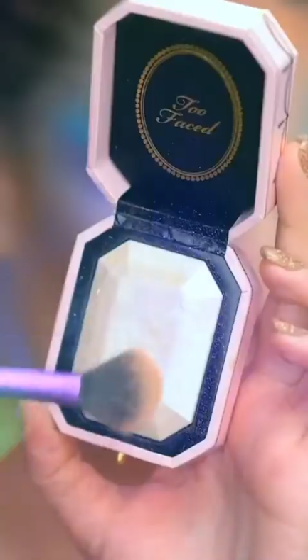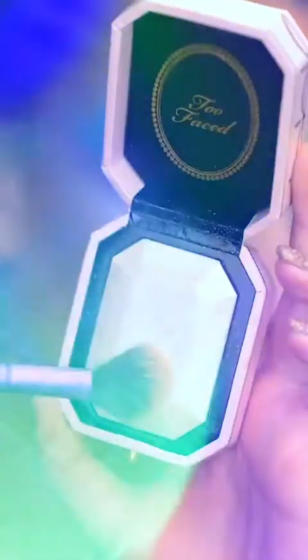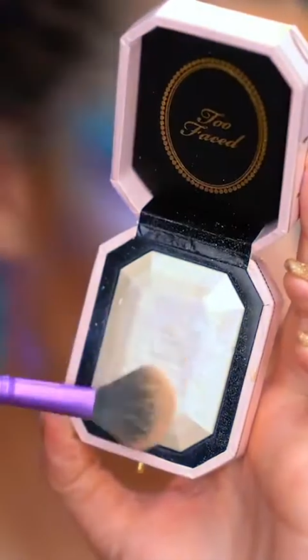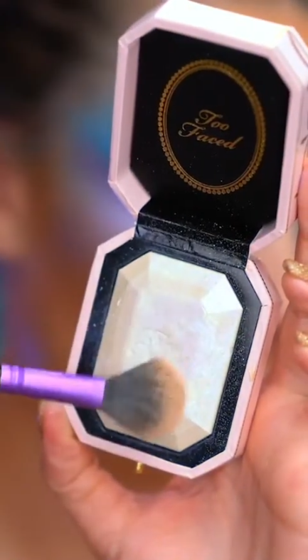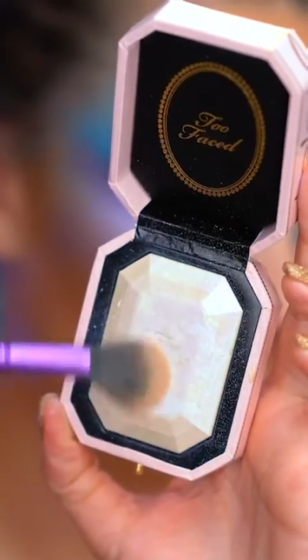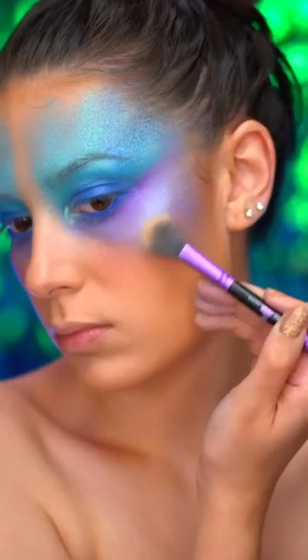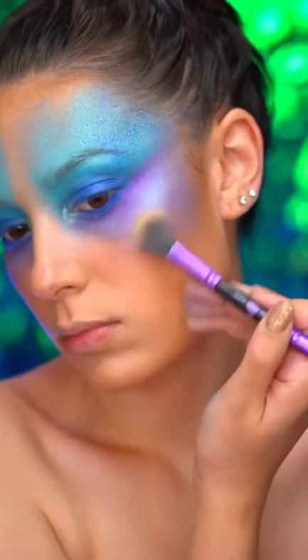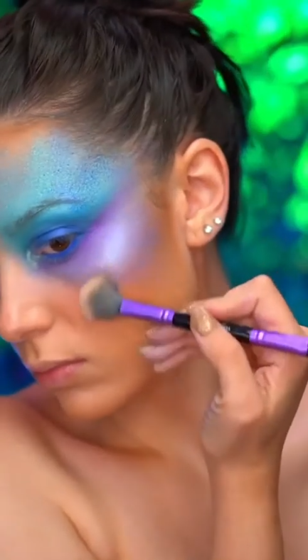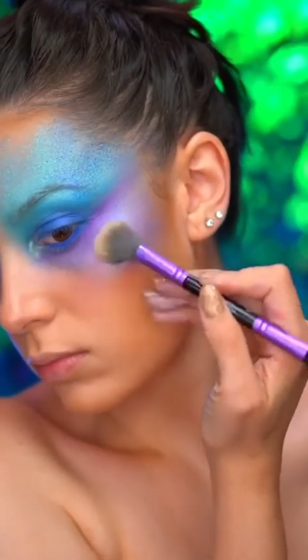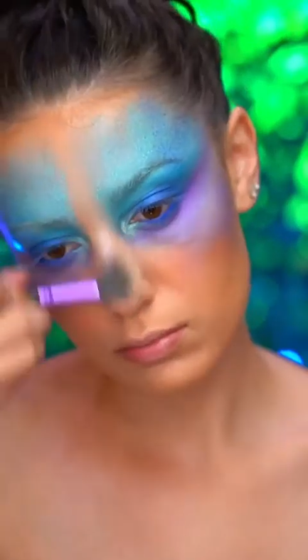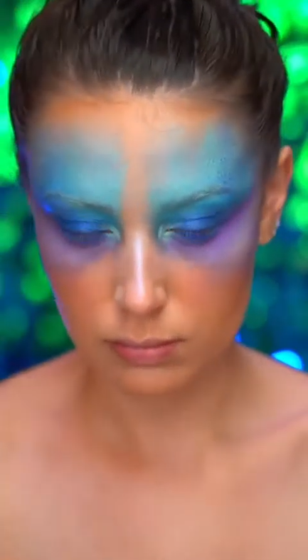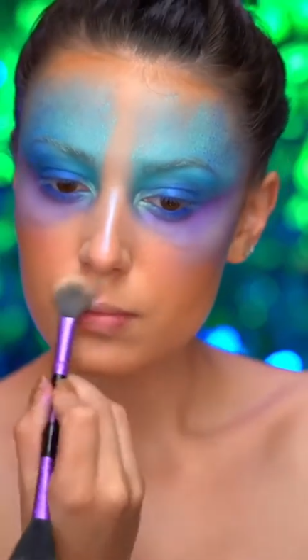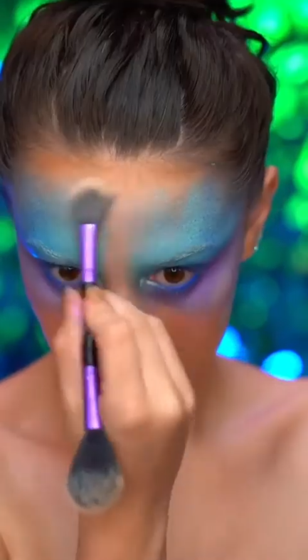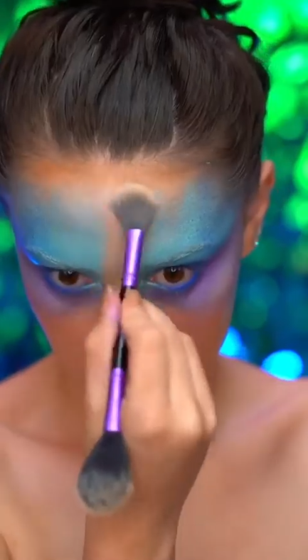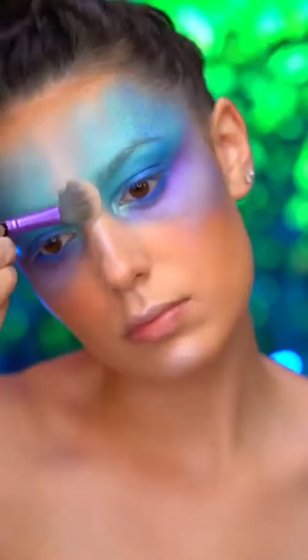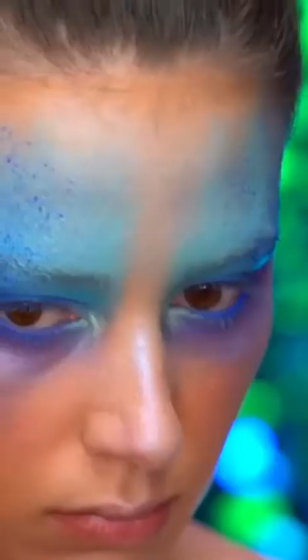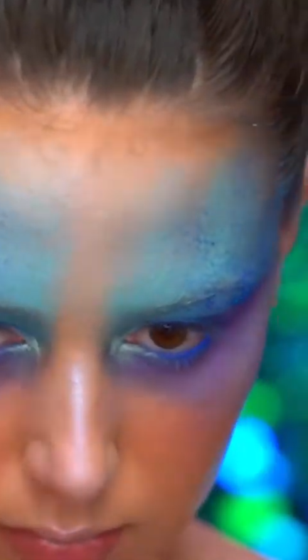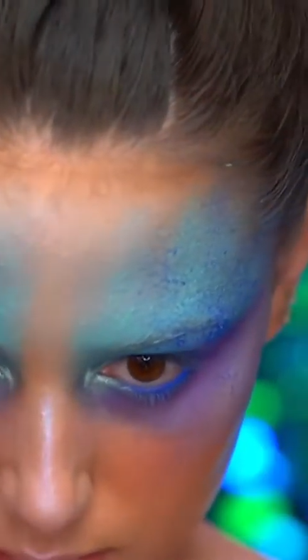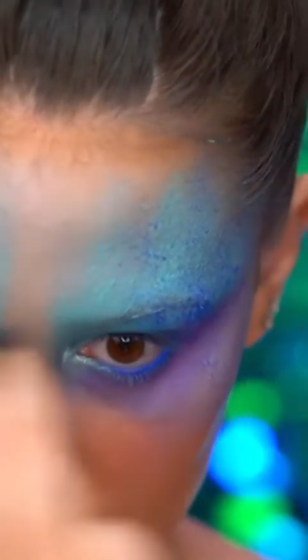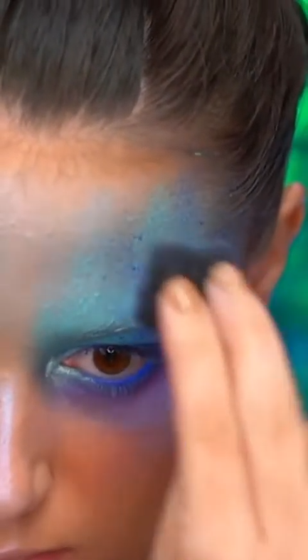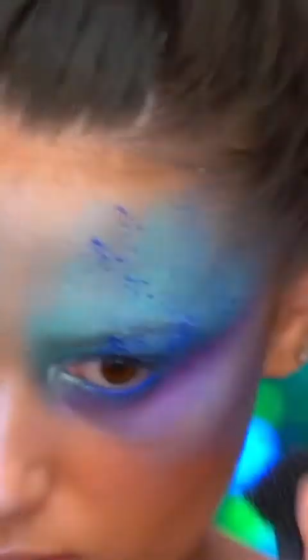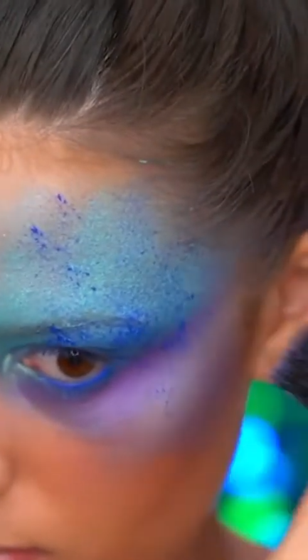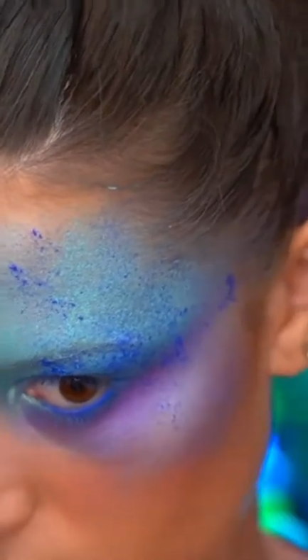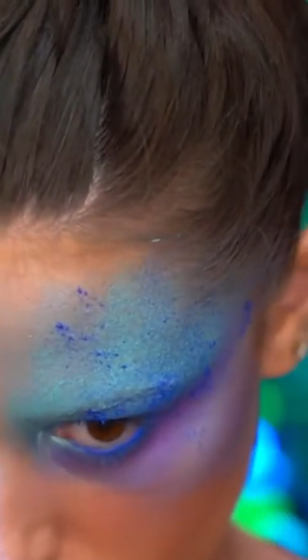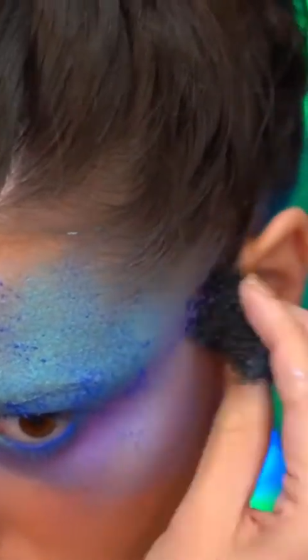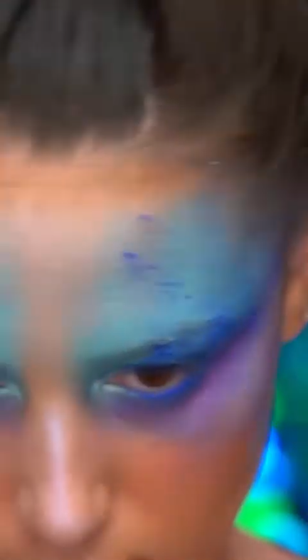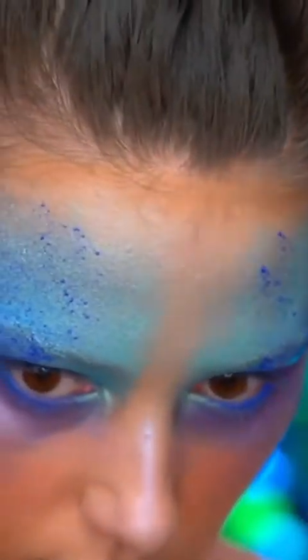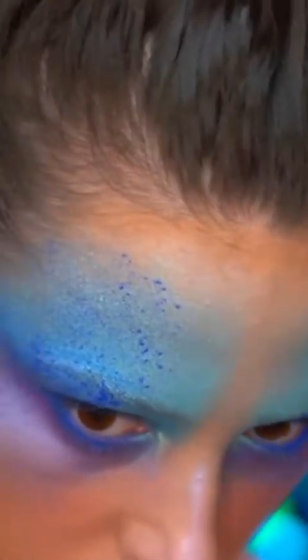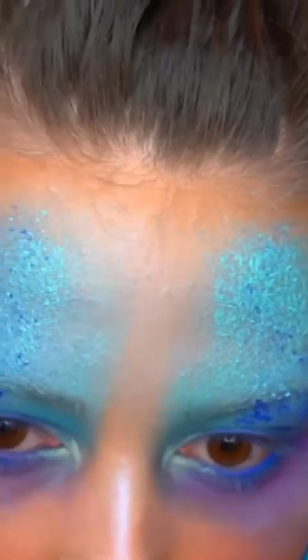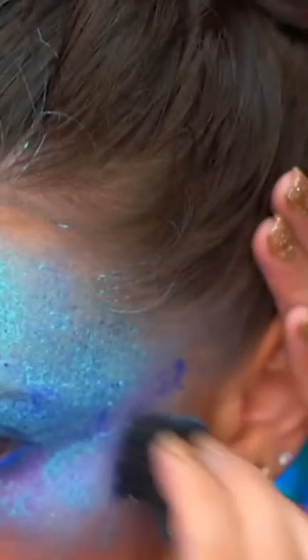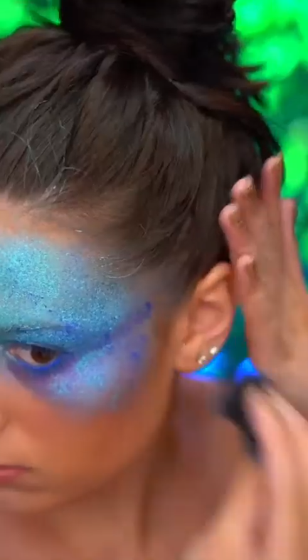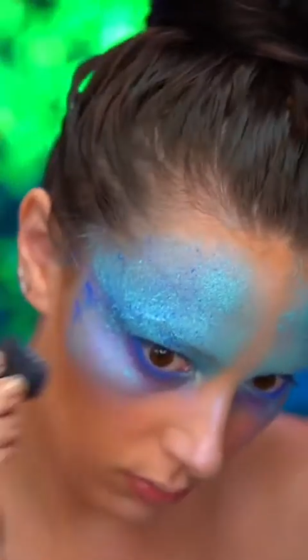I'm using a purple duochrome highlighter to add some more glow to the skin, just applying to the cheekbones and to the center of the face. I'm going back and forth, just stippling that darker blue and lighter blue cream color until I'm happy with the mermaid scale effect it's giving.